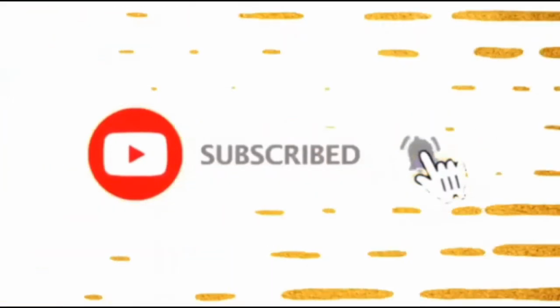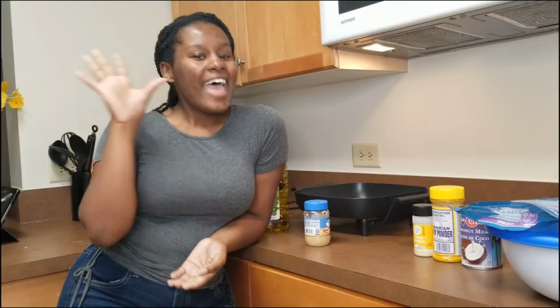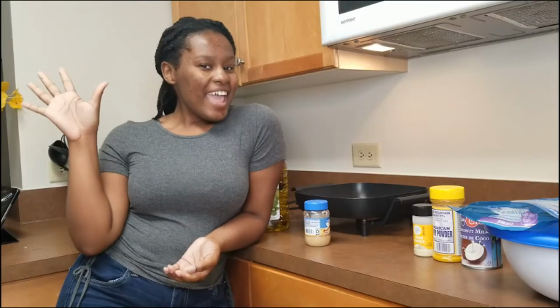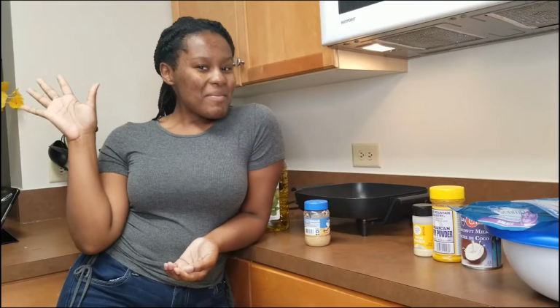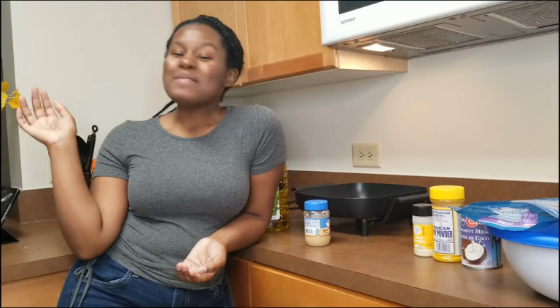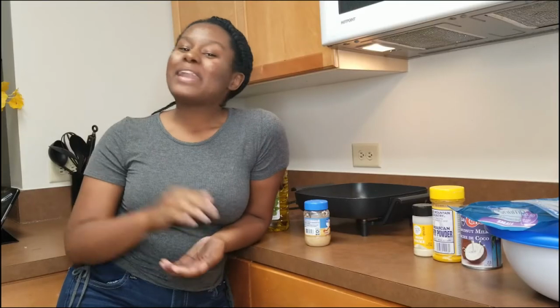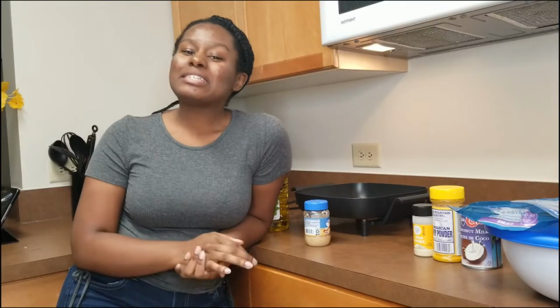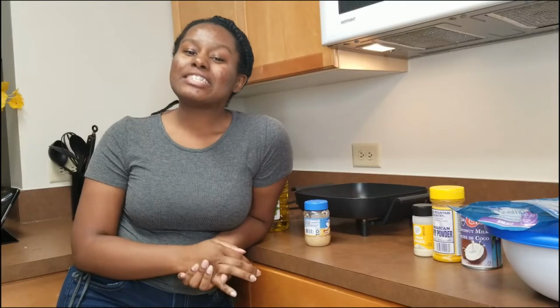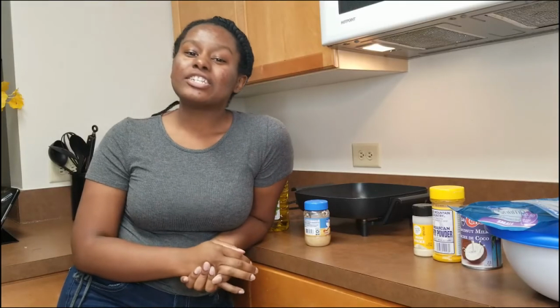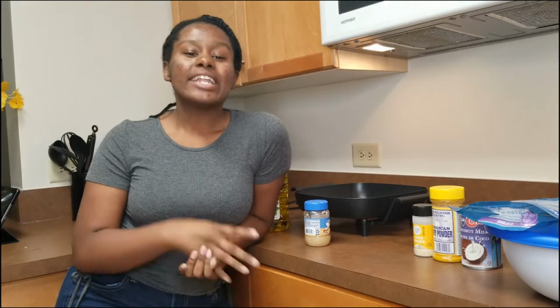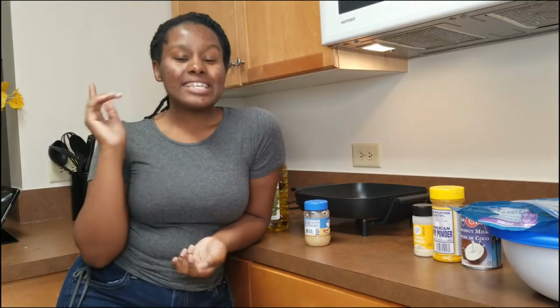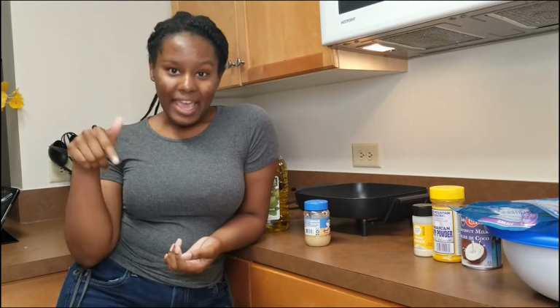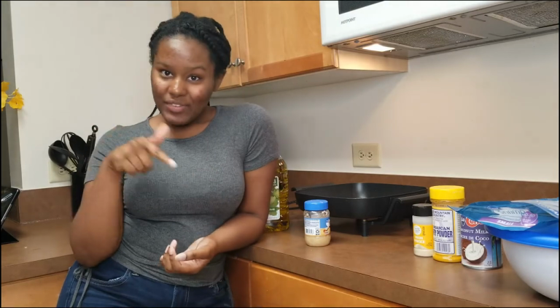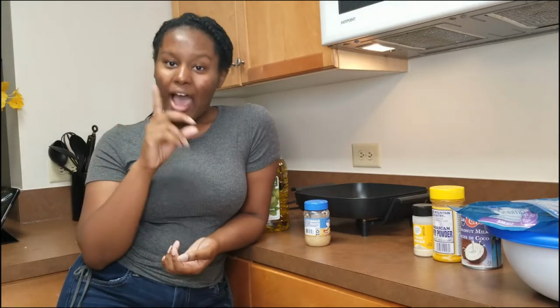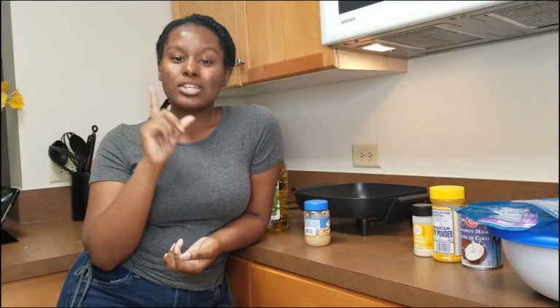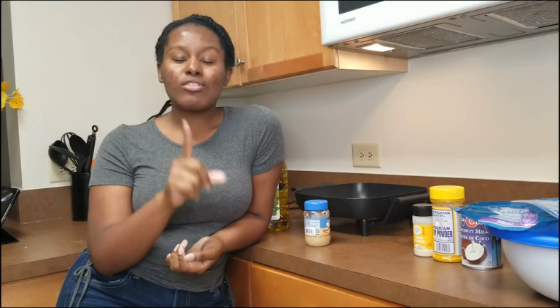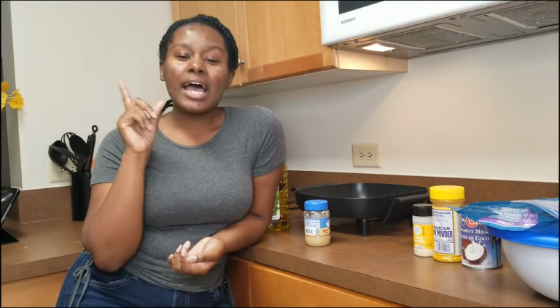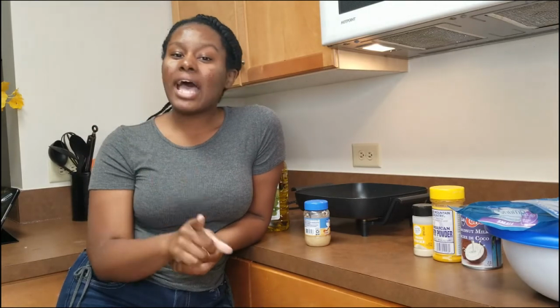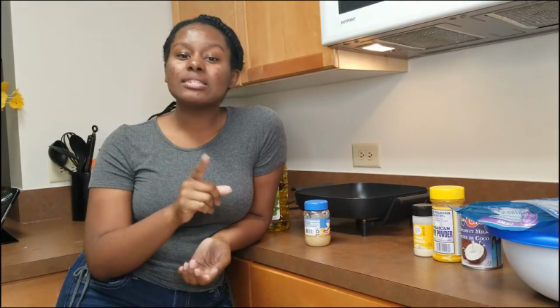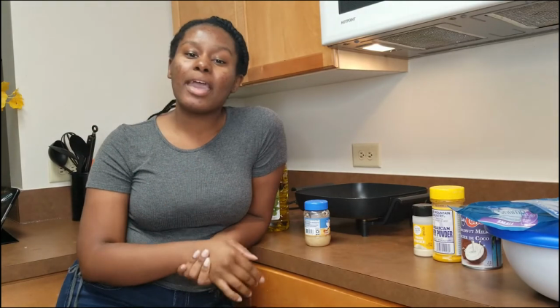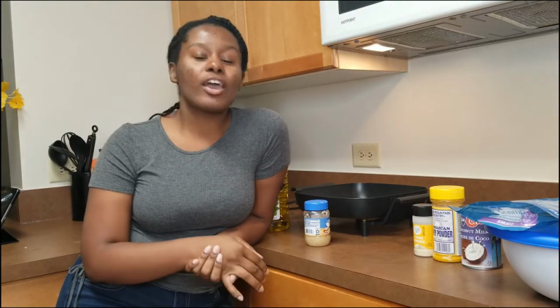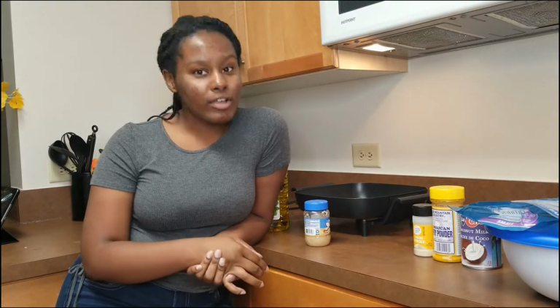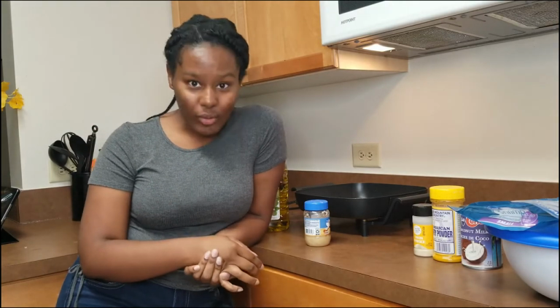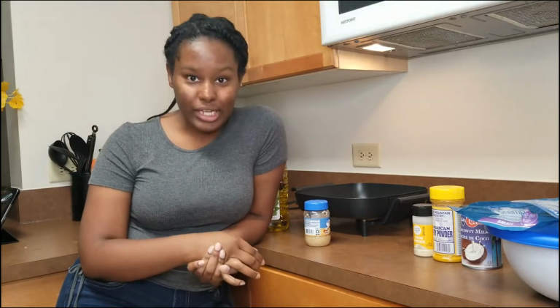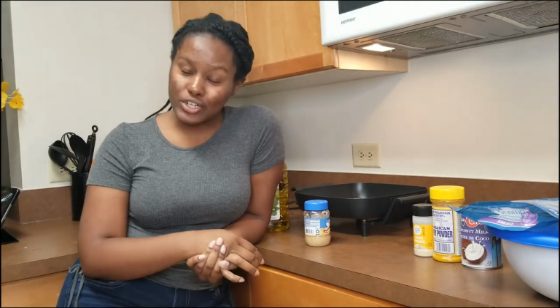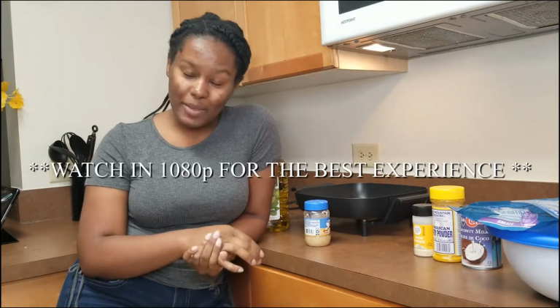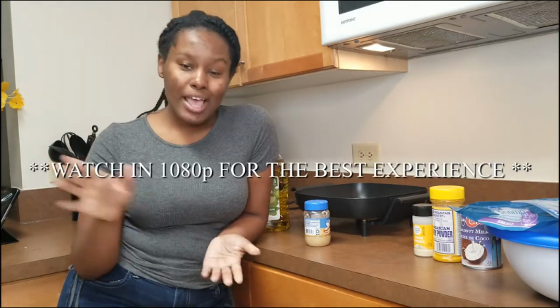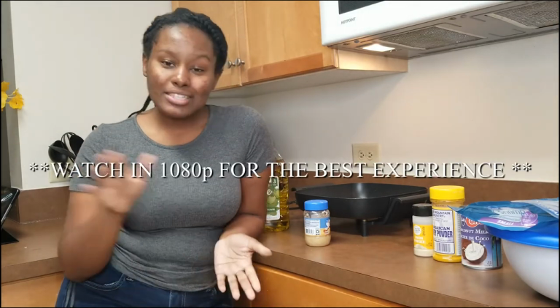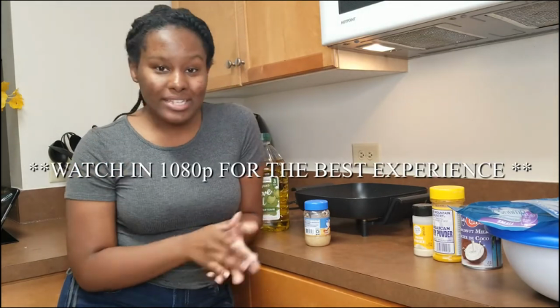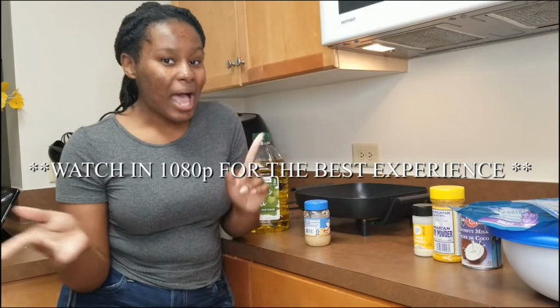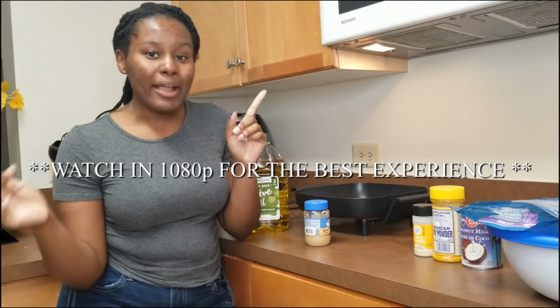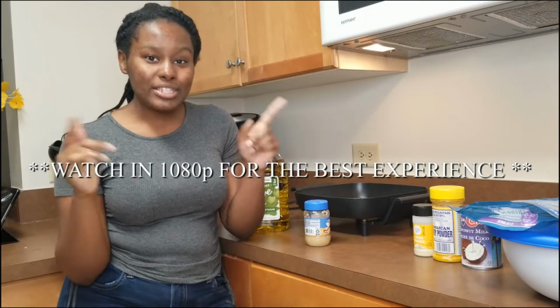Hey everybody, my name is Sincere Udric and in today's video I'll be showing you guys how to make curry coconut shrimp. So let's just hop right into it.